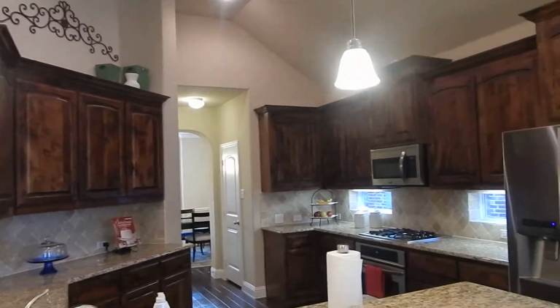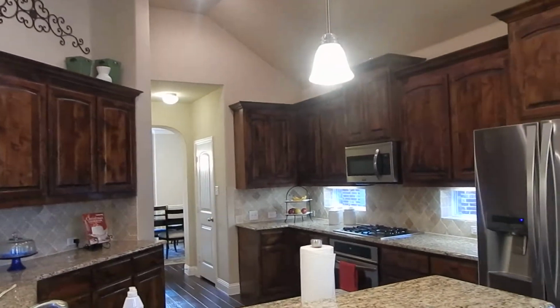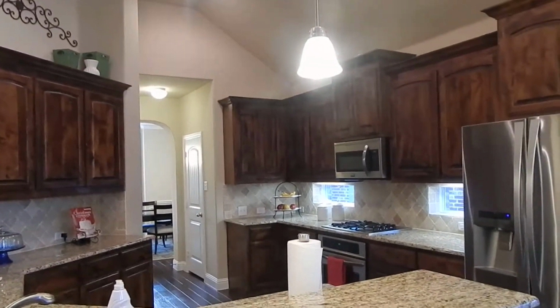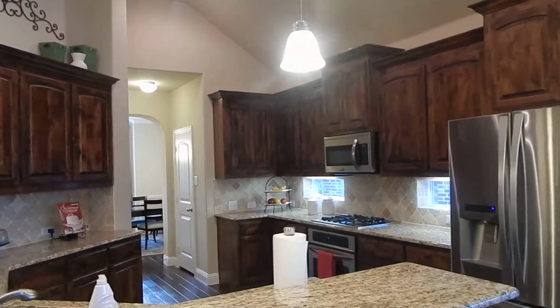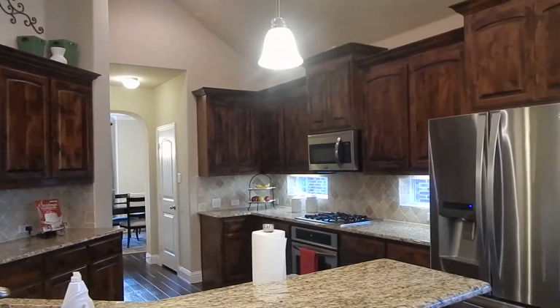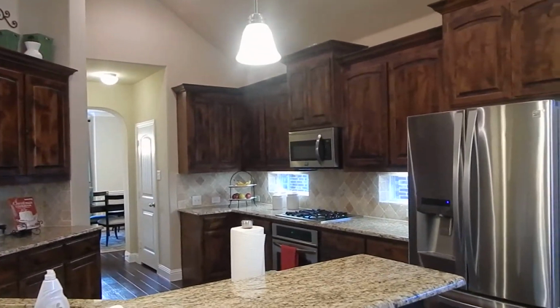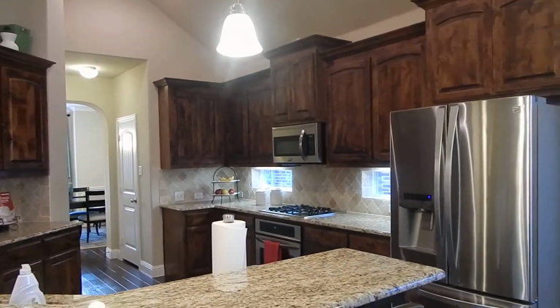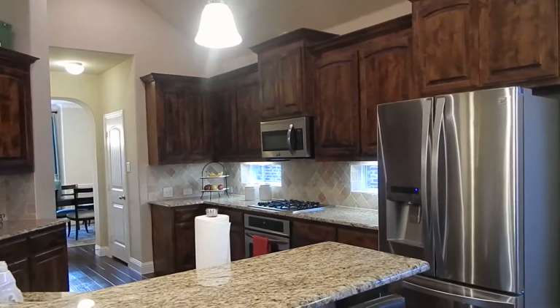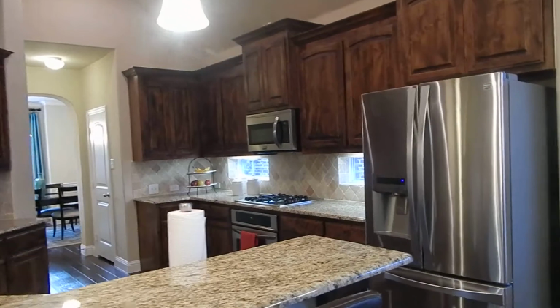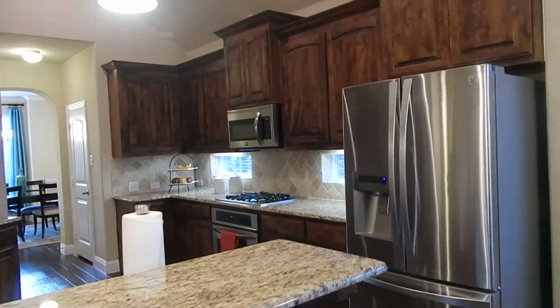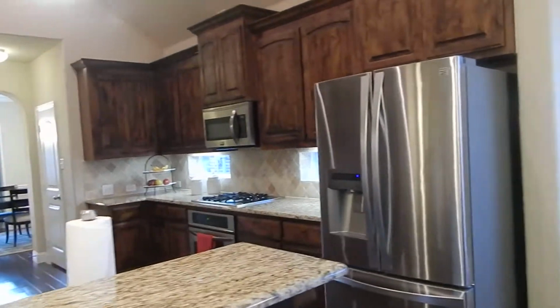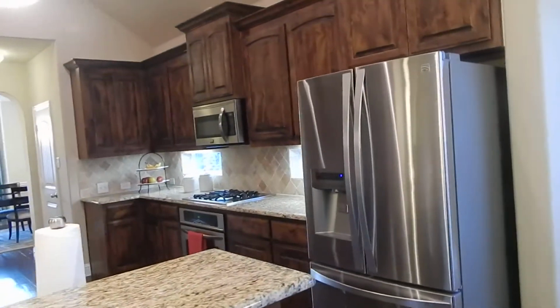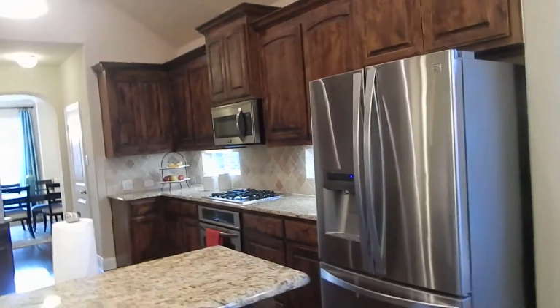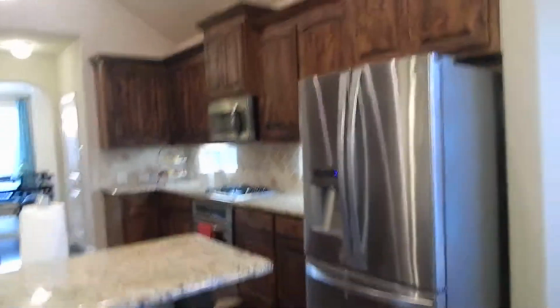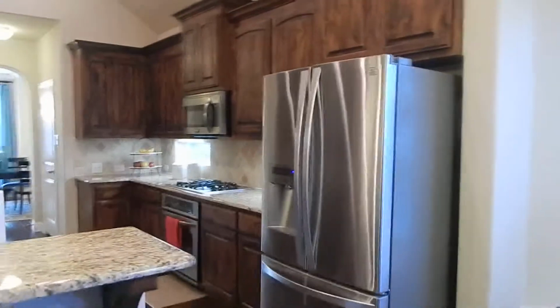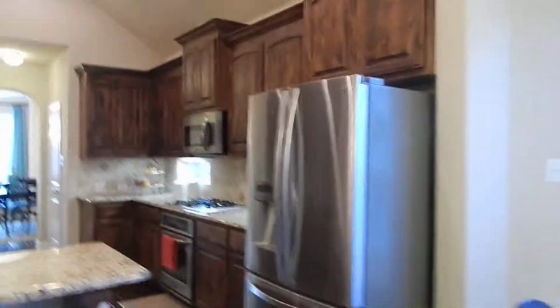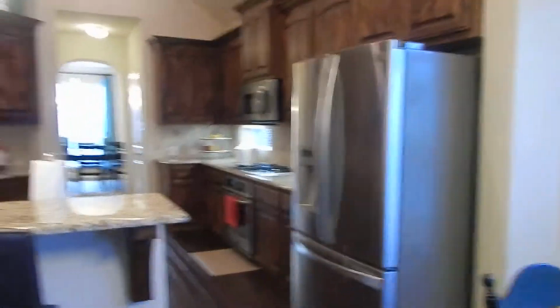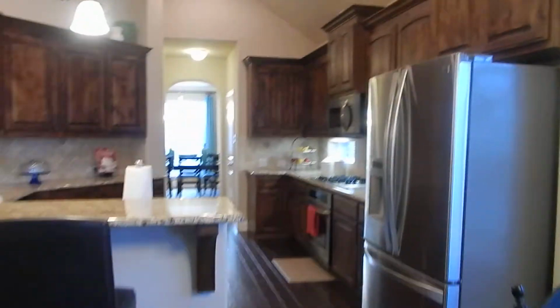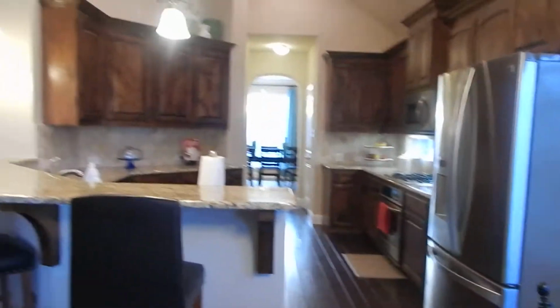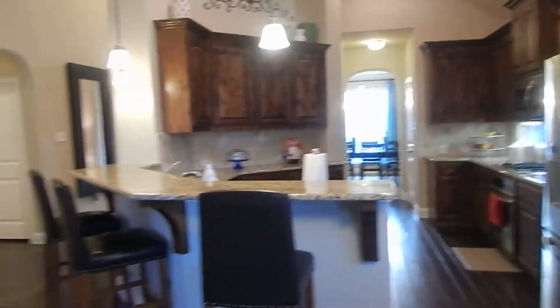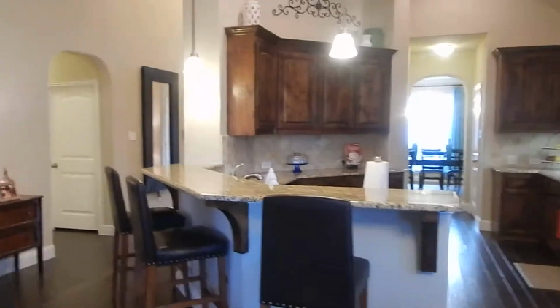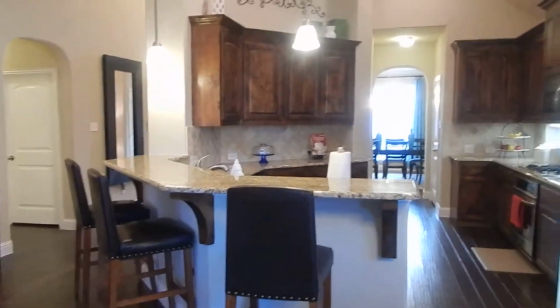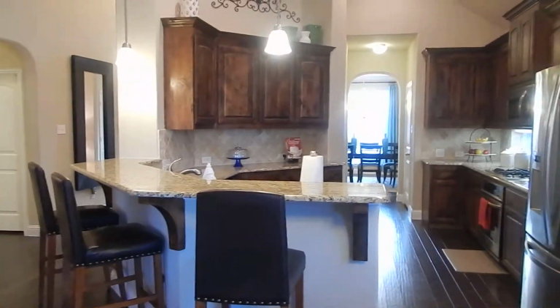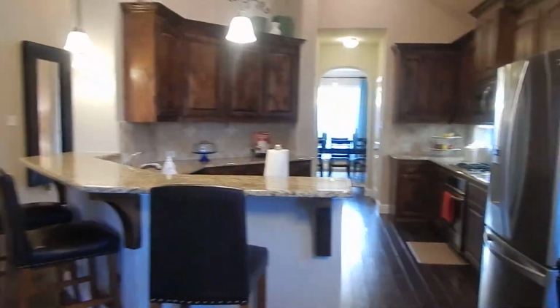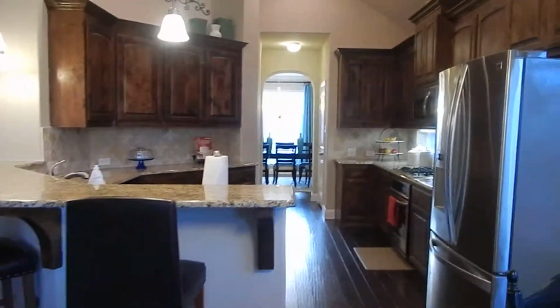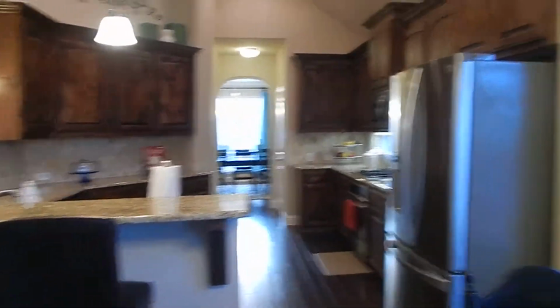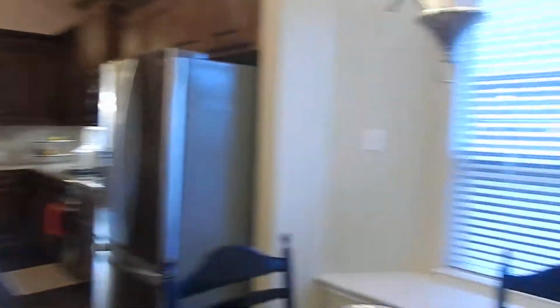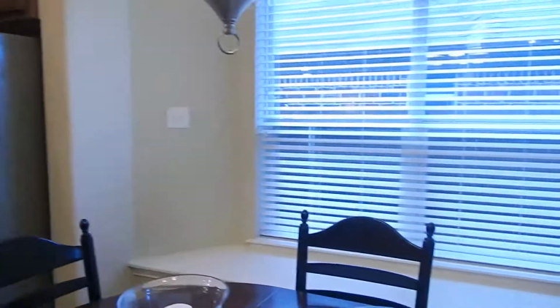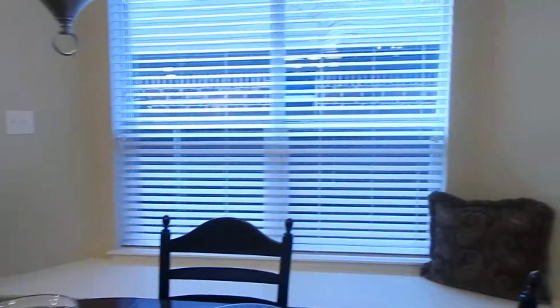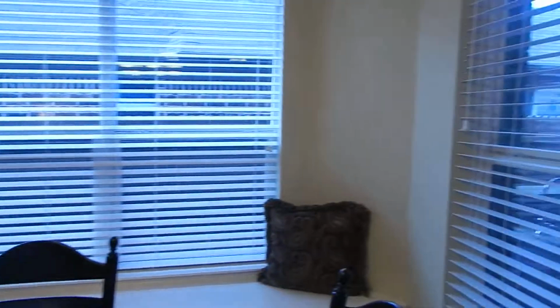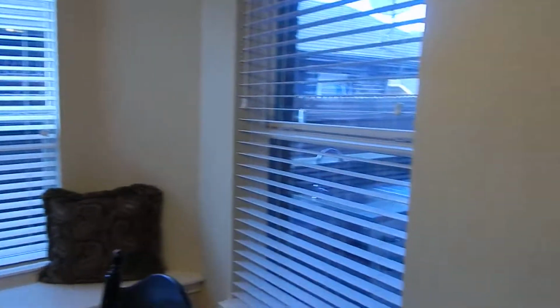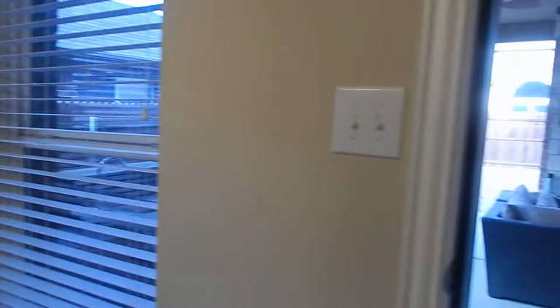Stainless appliances, built-in microwave. We're at an oversized patio. The office area has a window seat.